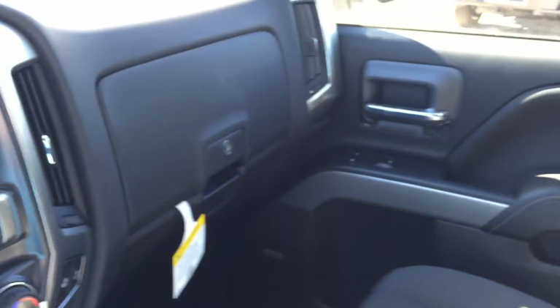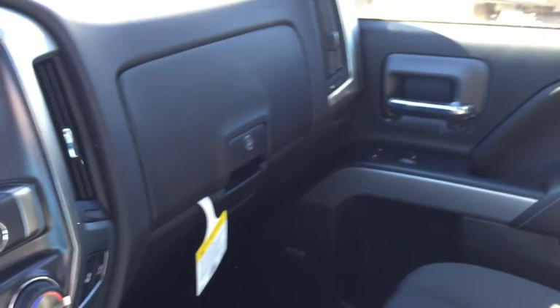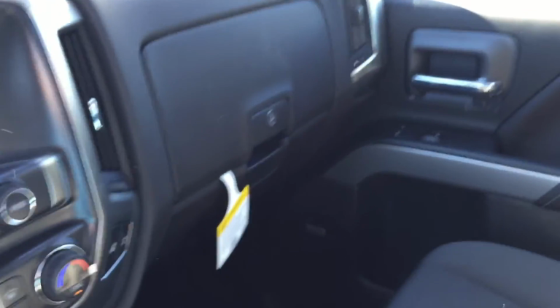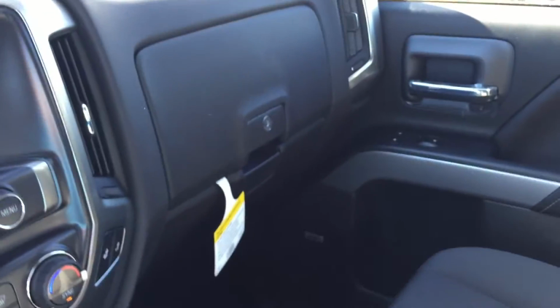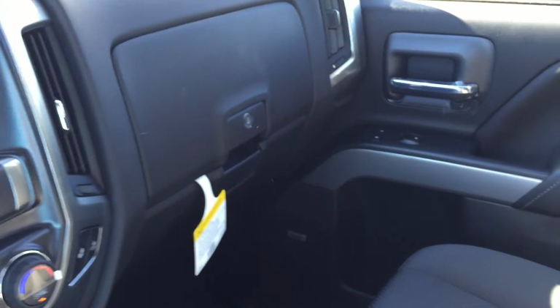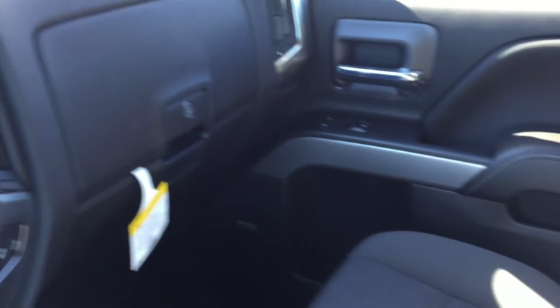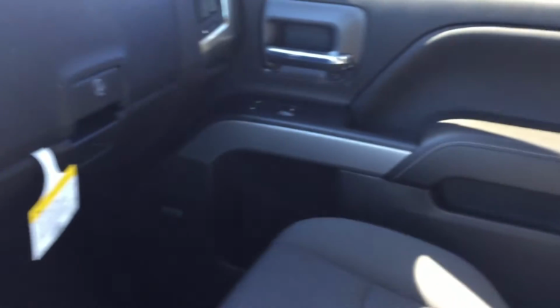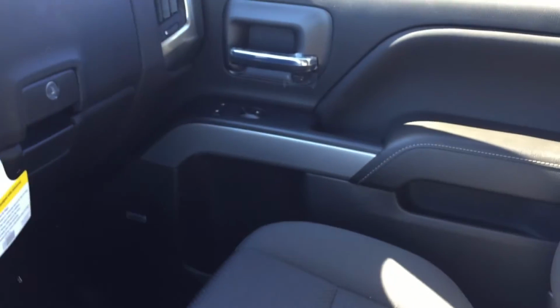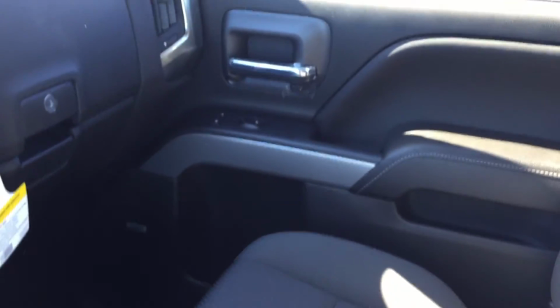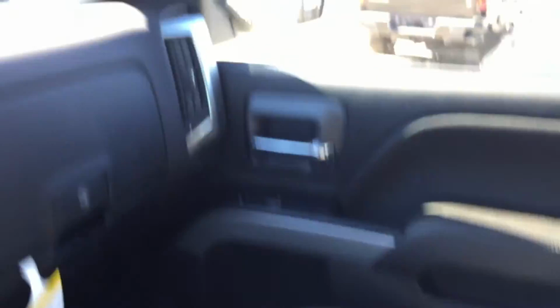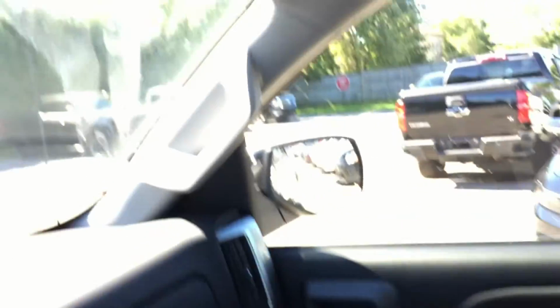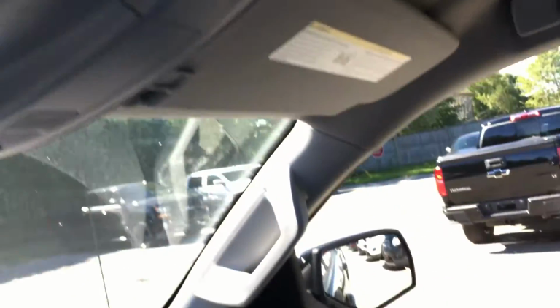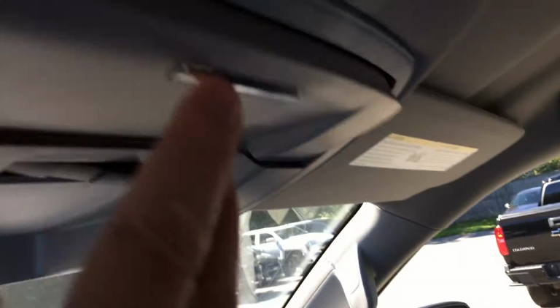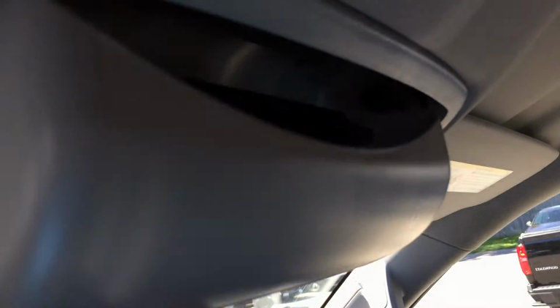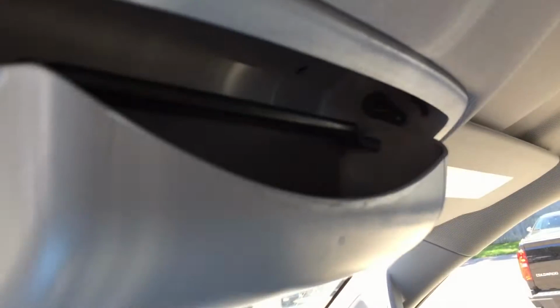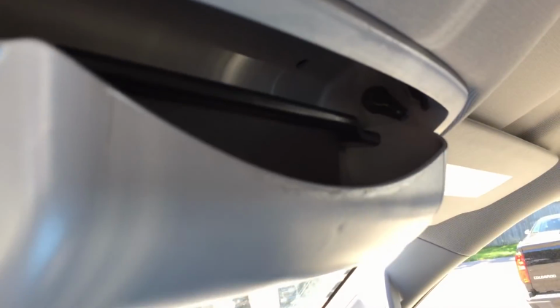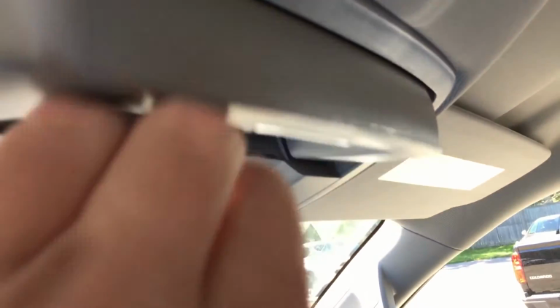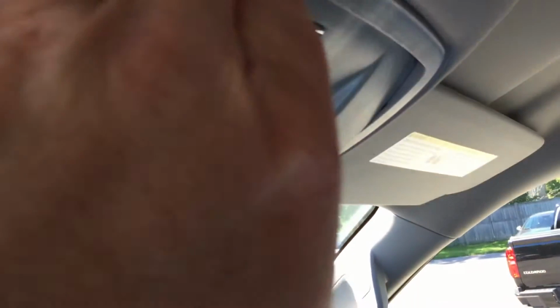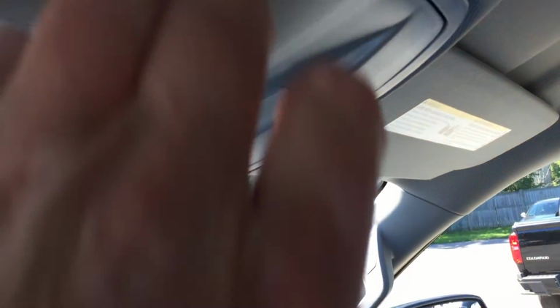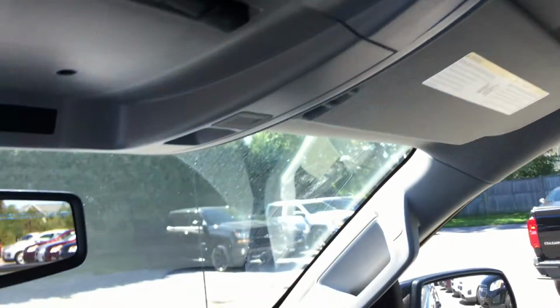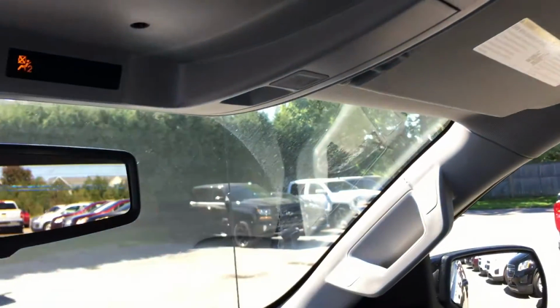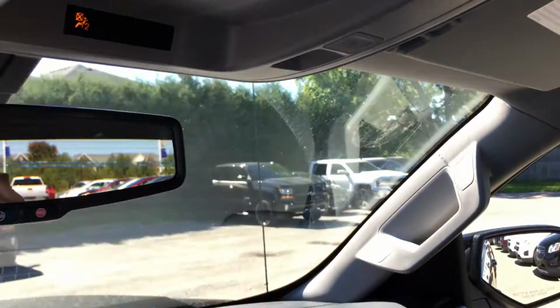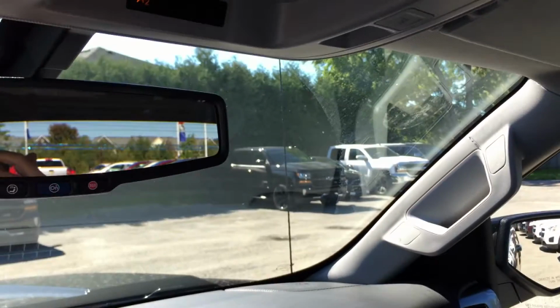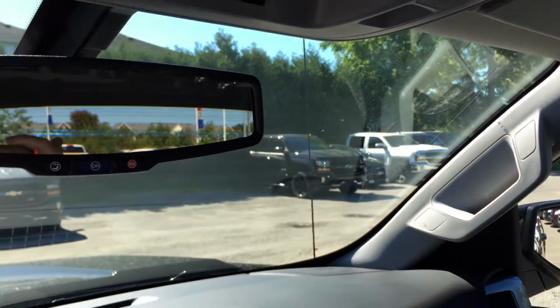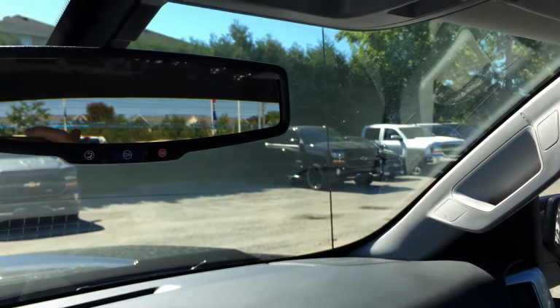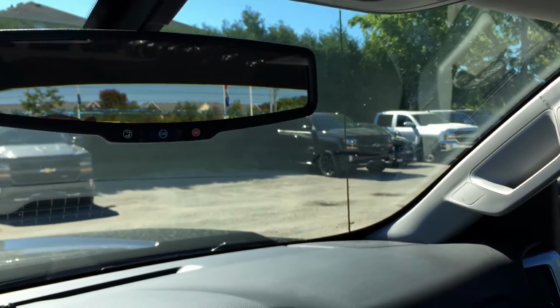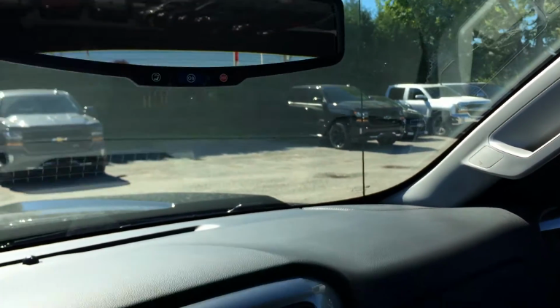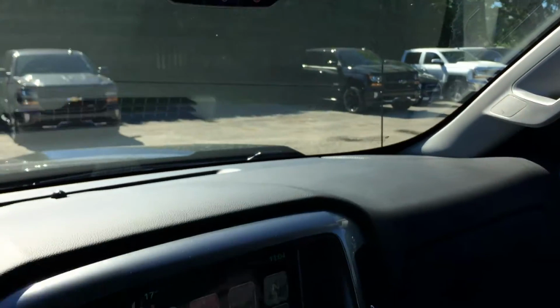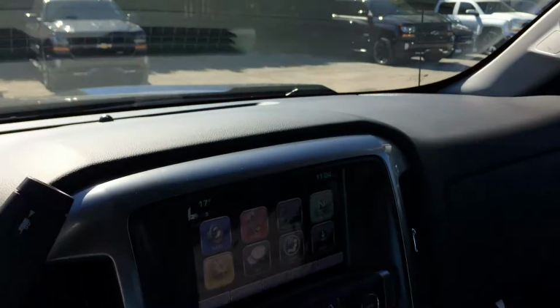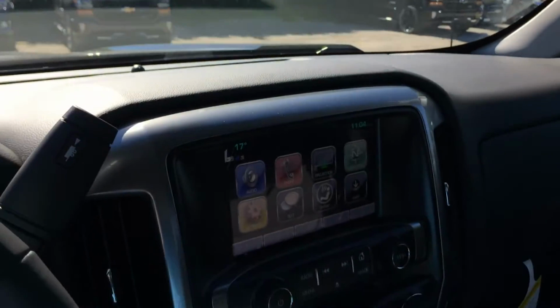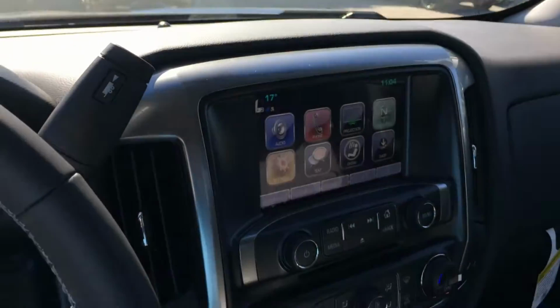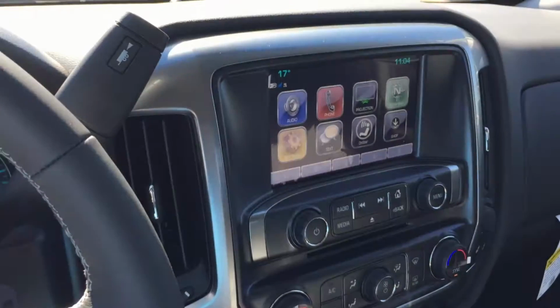Dual glove box, the top box locks, passenger side door storage, overhead storage for sunglasses, overhead lighting — and your OnStar buttons are right on the rear-view mirror.